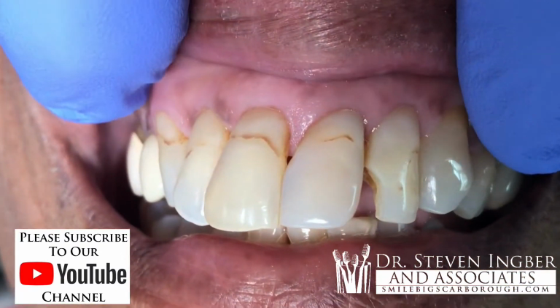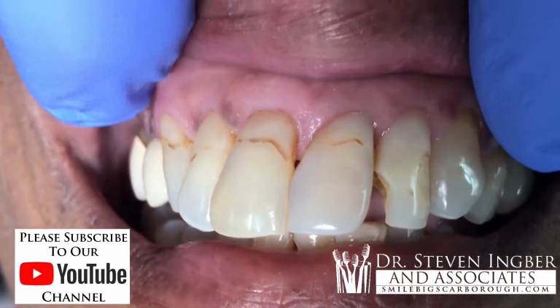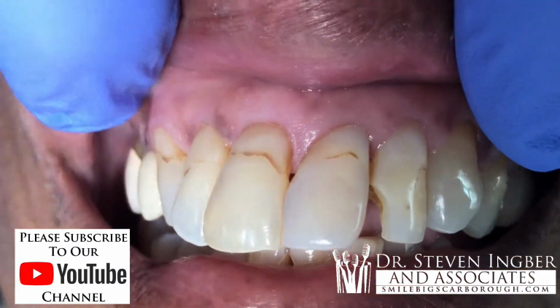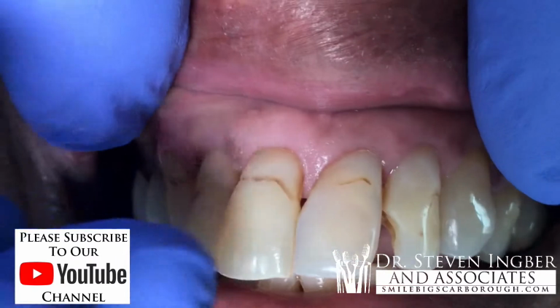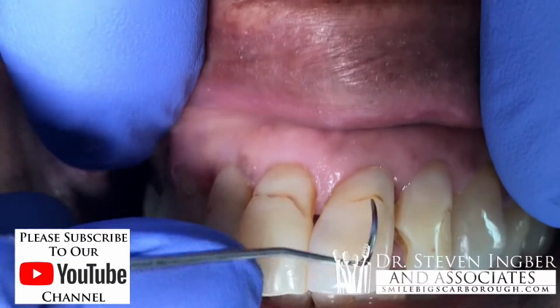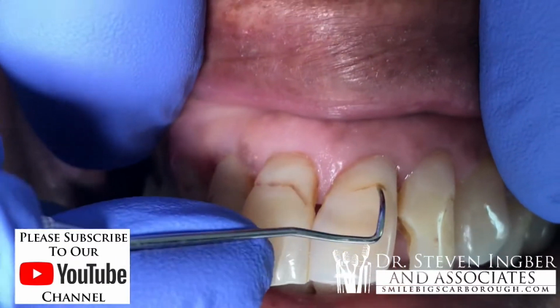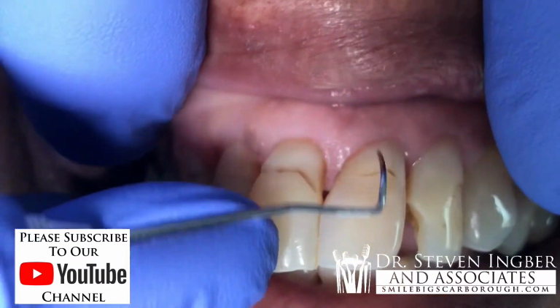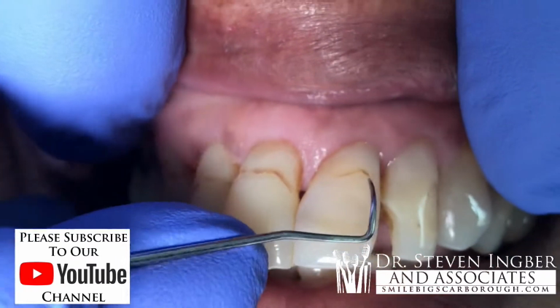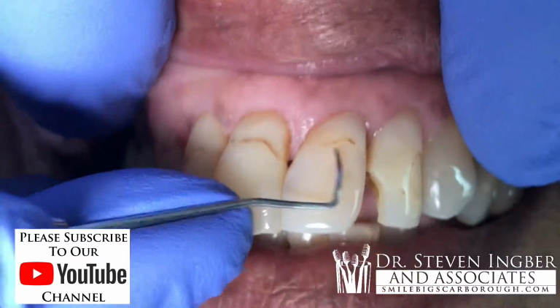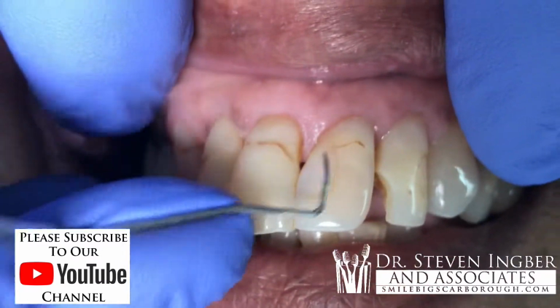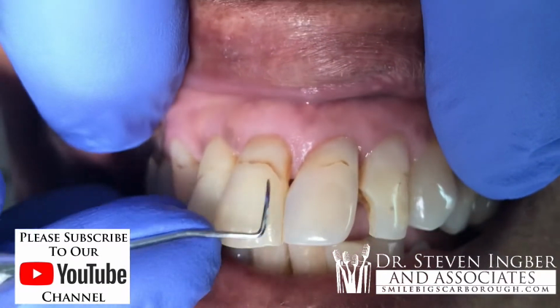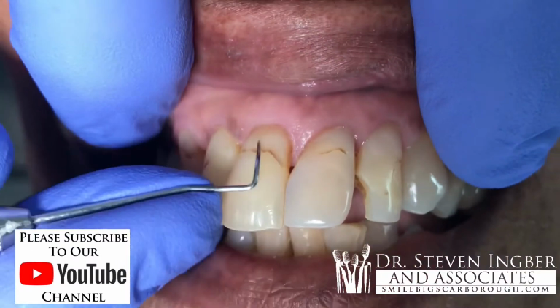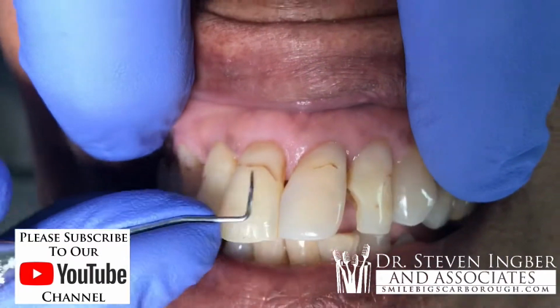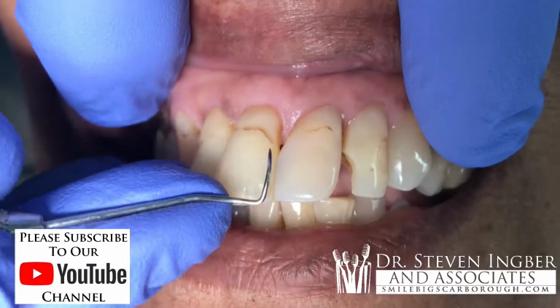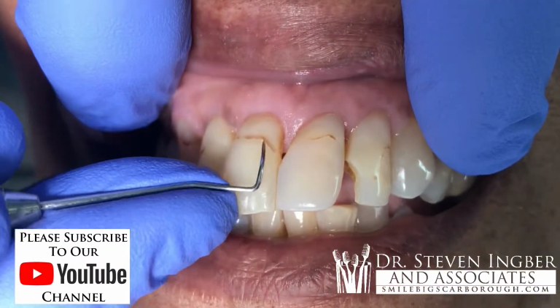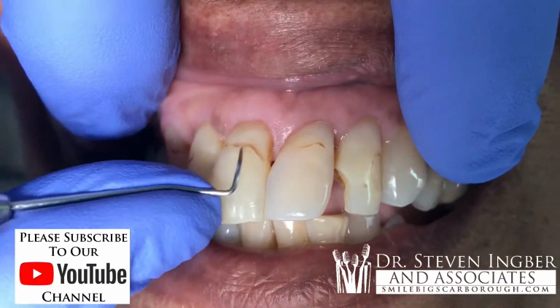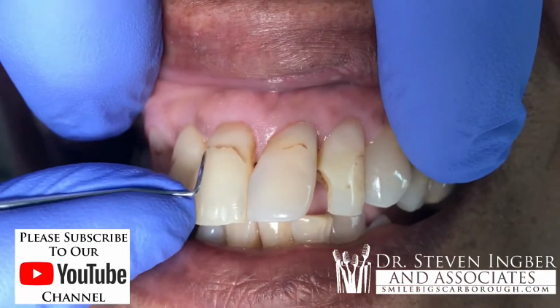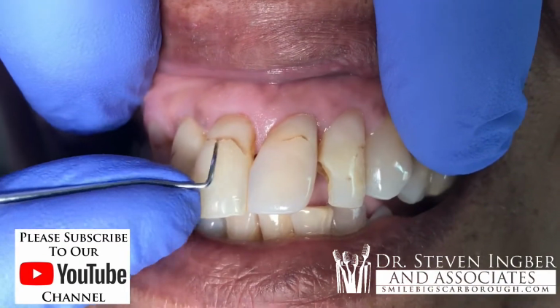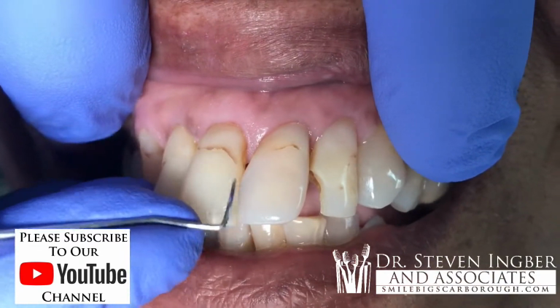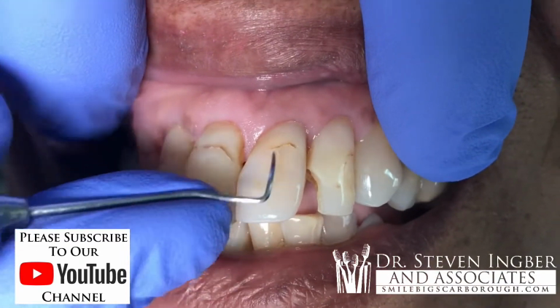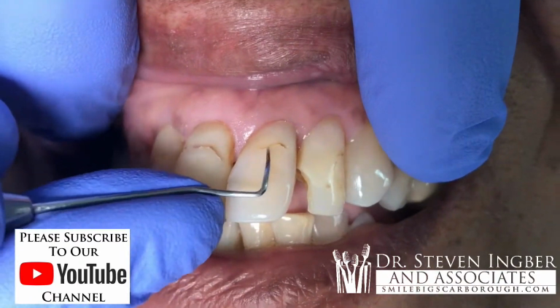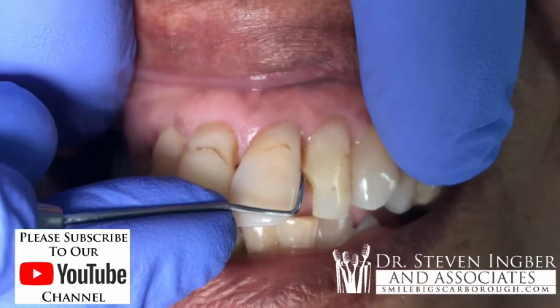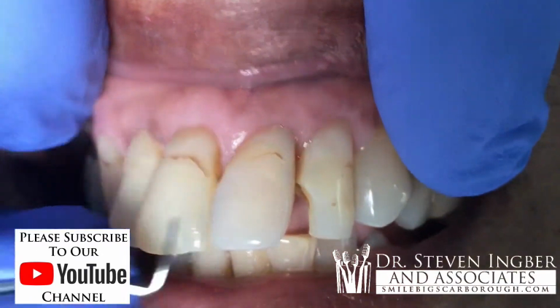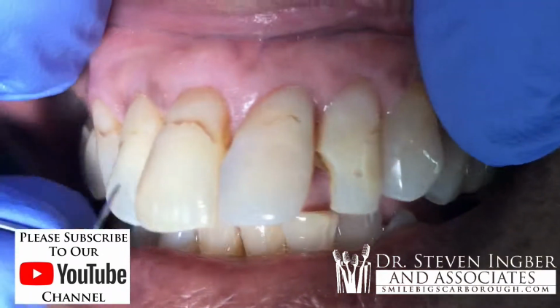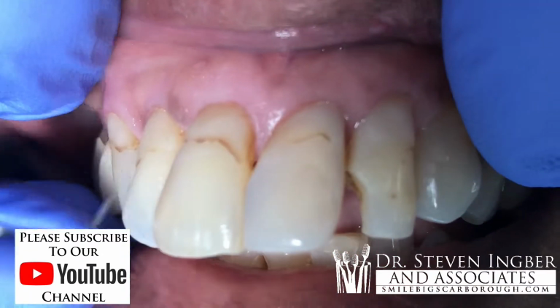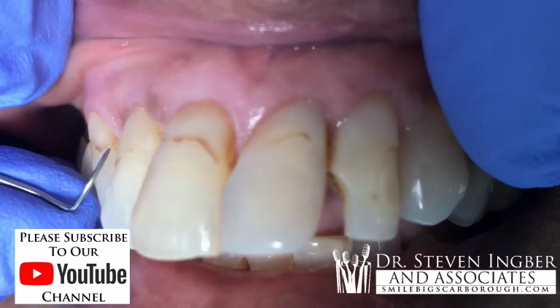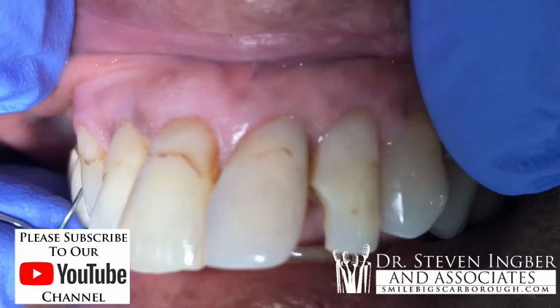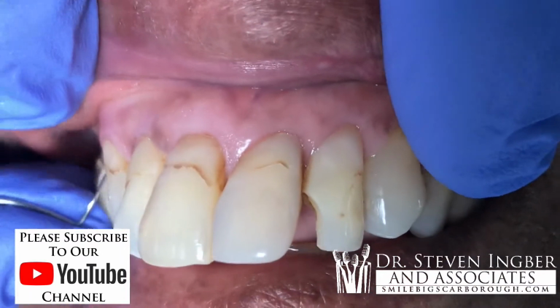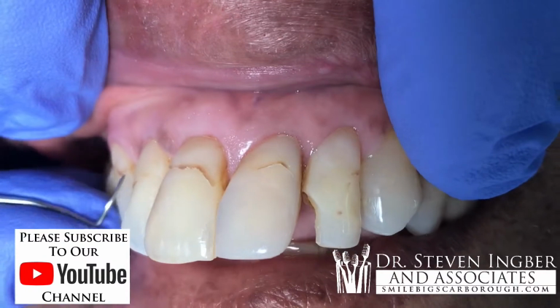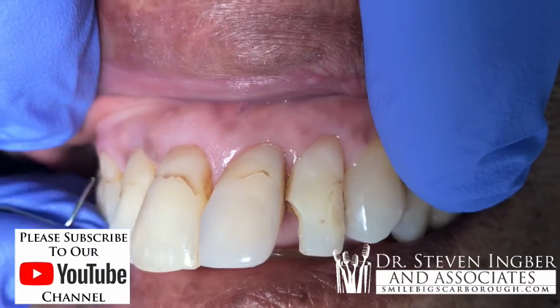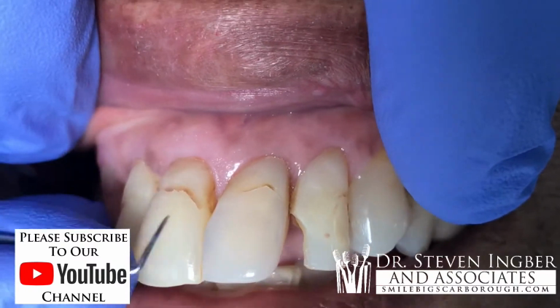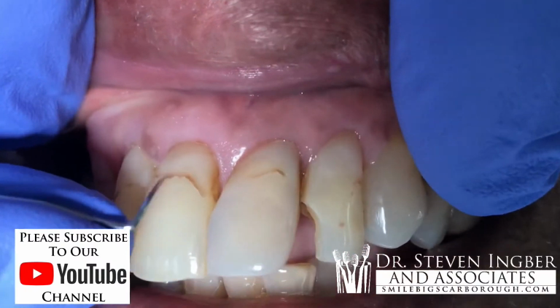Why does she have staining? It could be that sometimes patients have types of foods or types of drinks that are staining — coffee, tea, colas, alcoholic drinks, whatever — and they can cause staining around these margins.